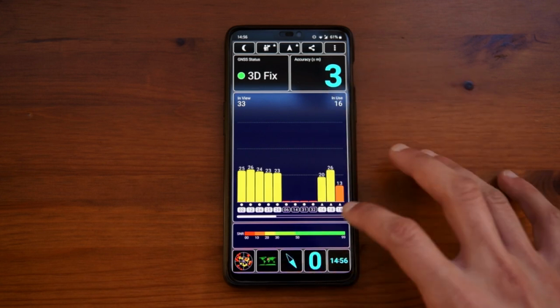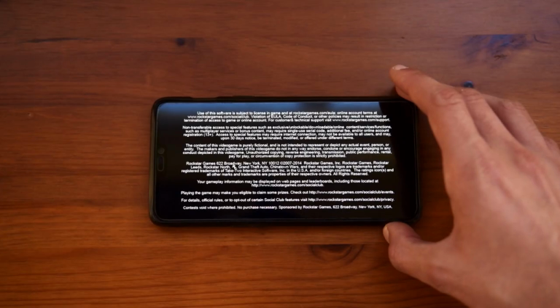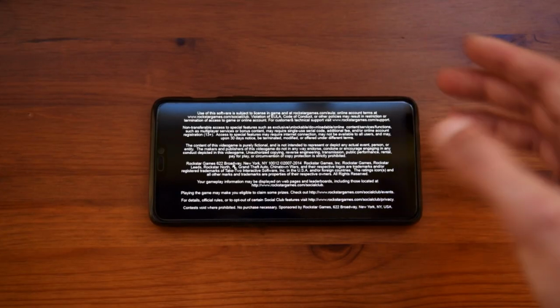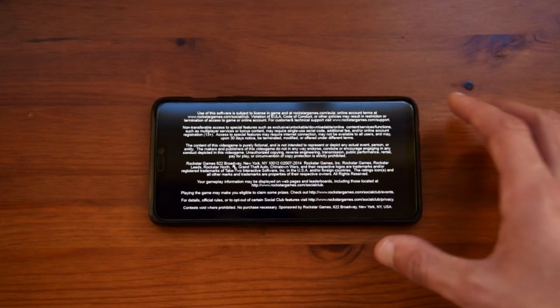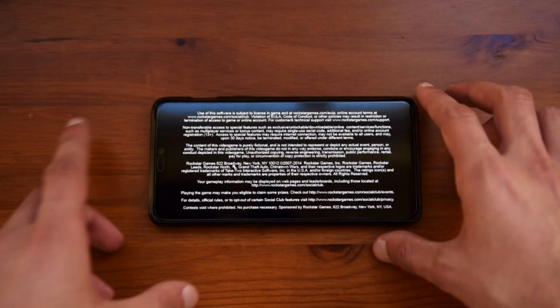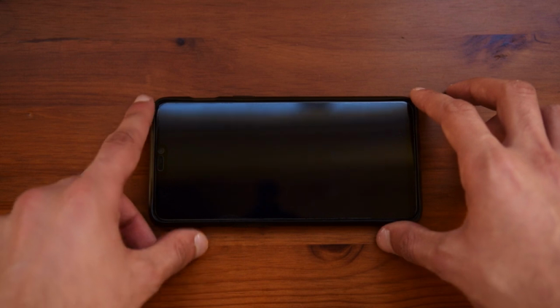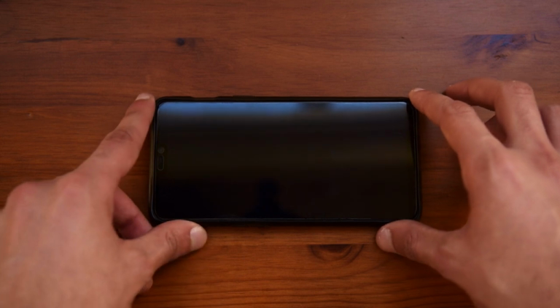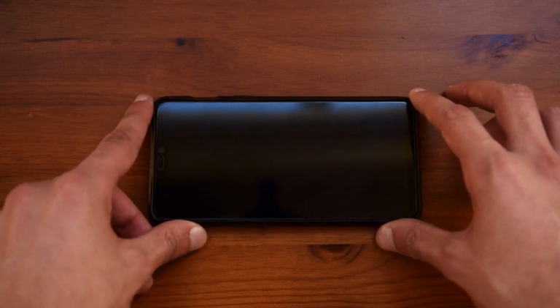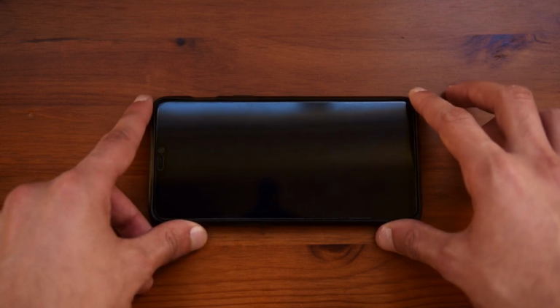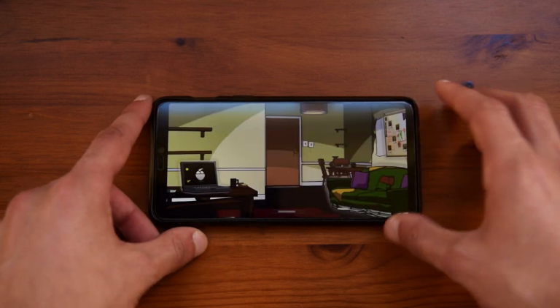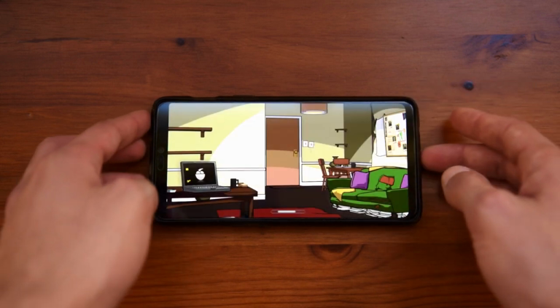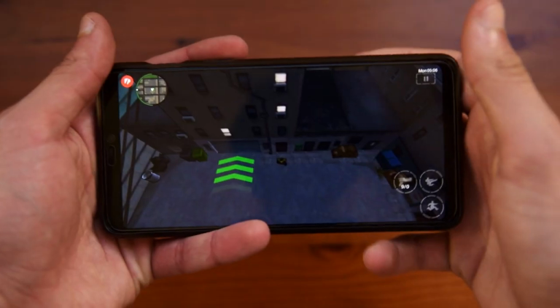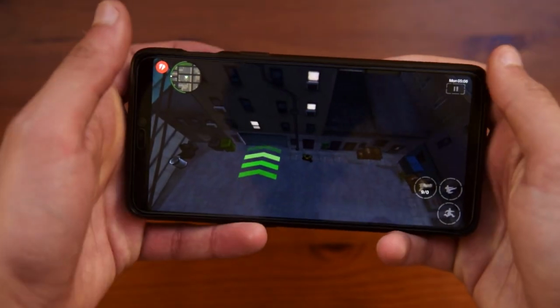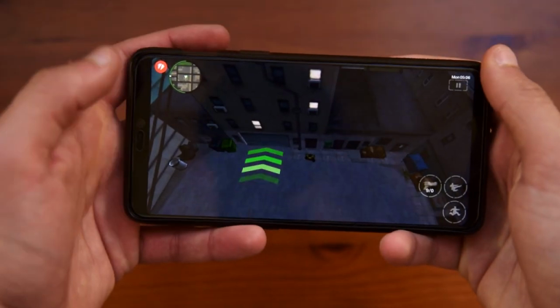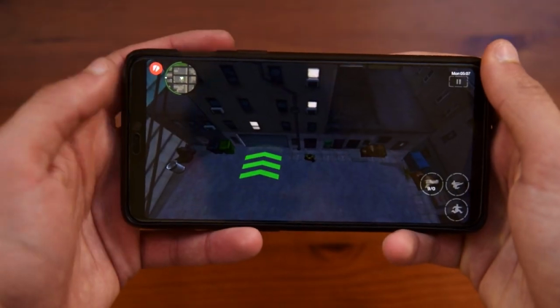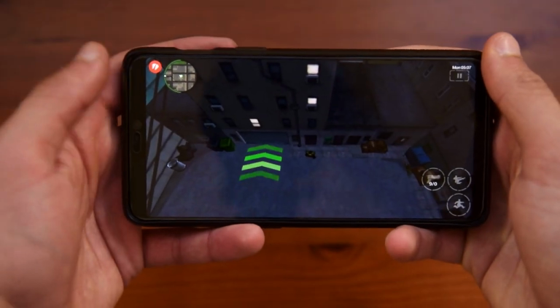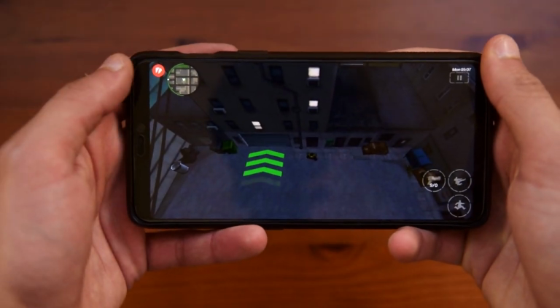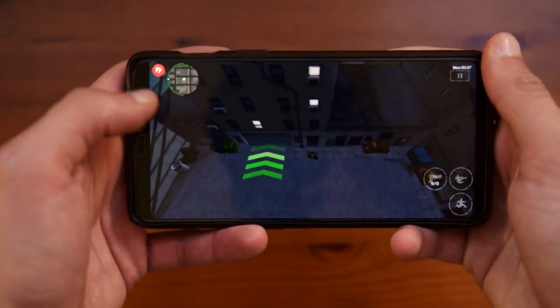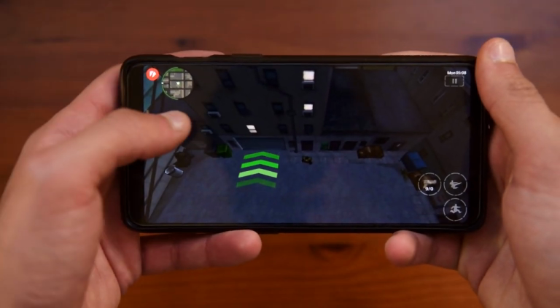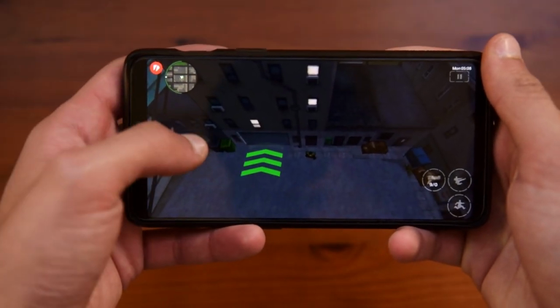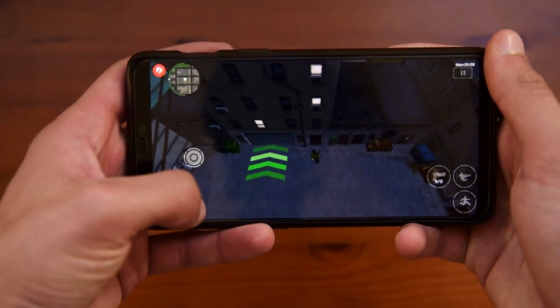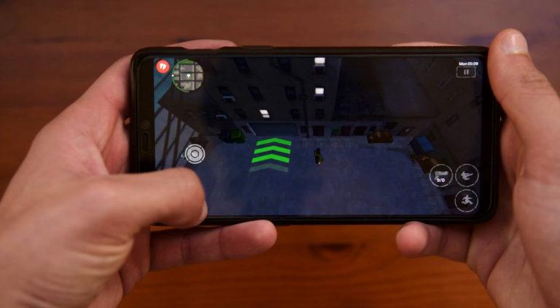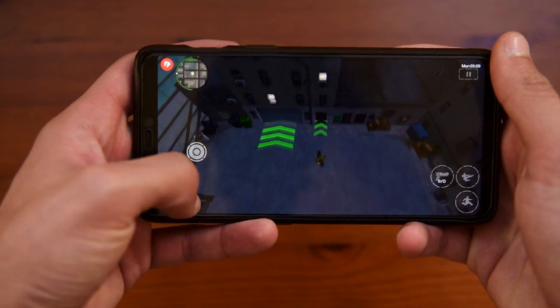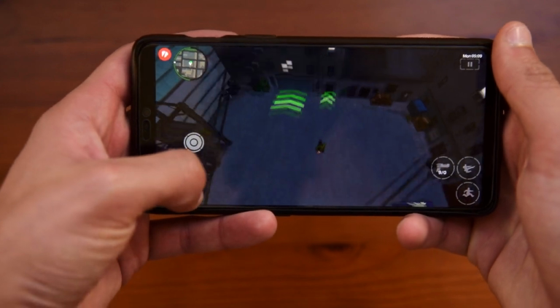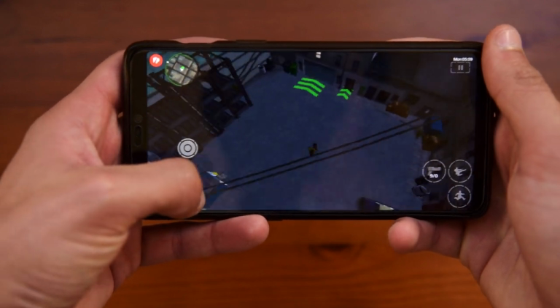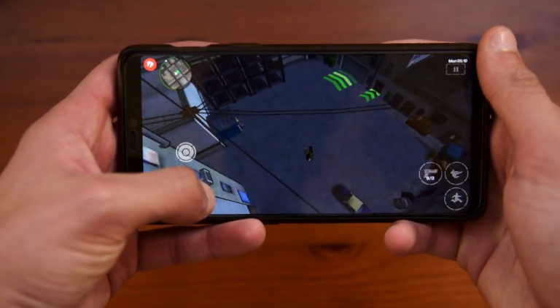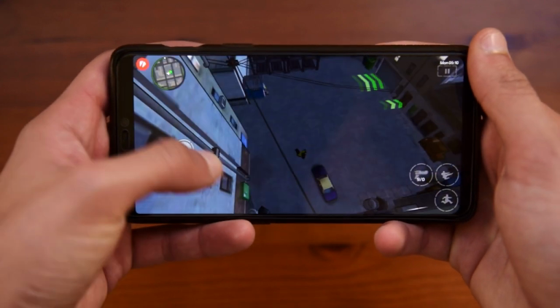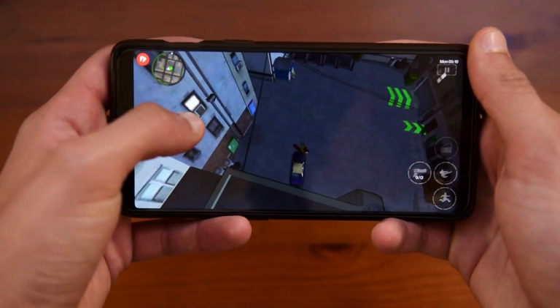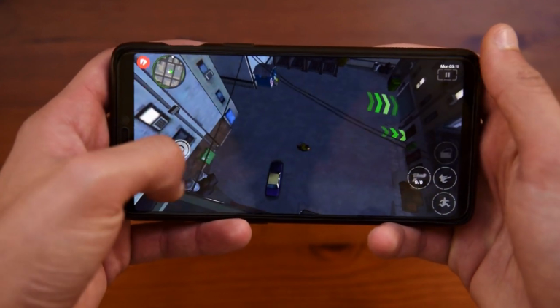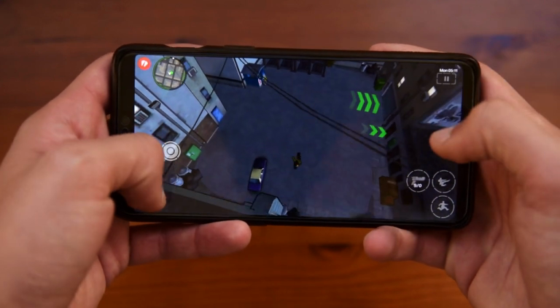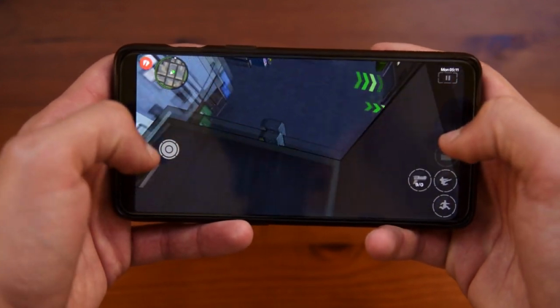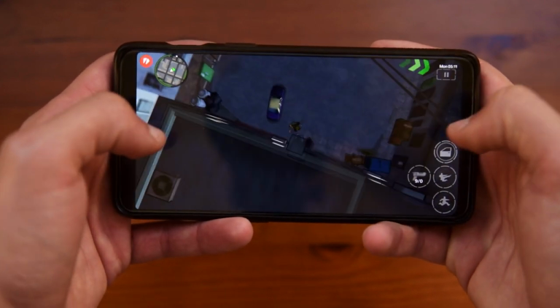Going into gaming performance and also testing out the speaker, here I have GTA Chinatown Wars, and basically this all works pretty well without any problems.